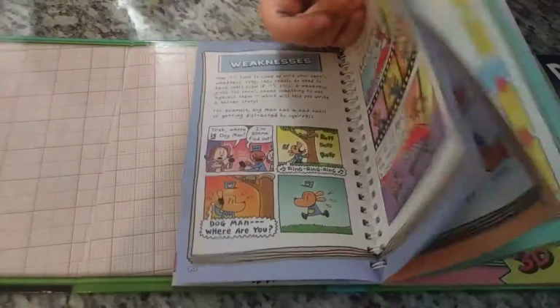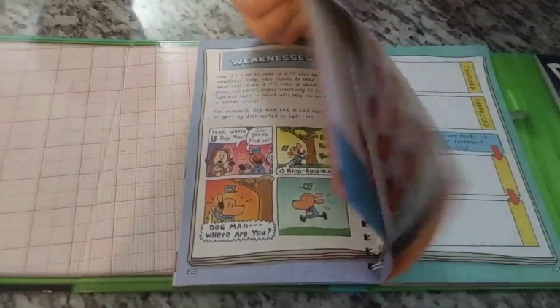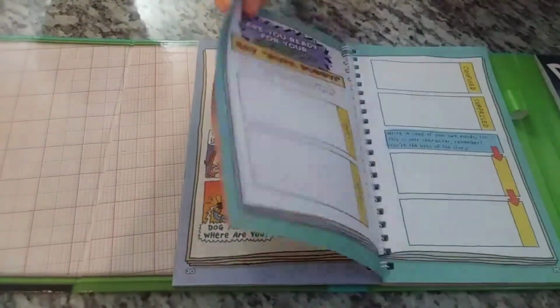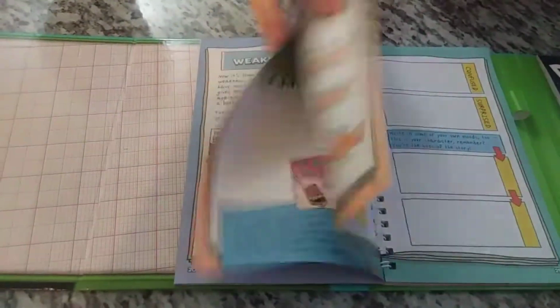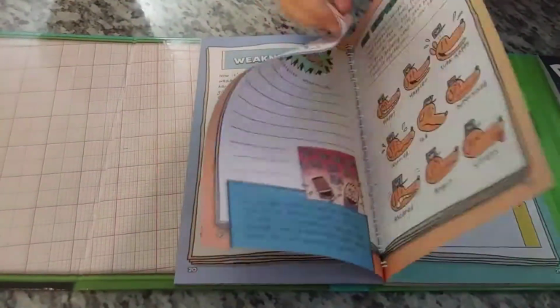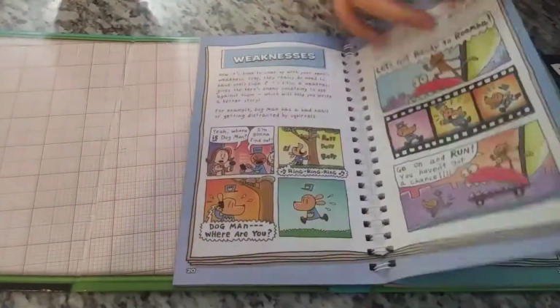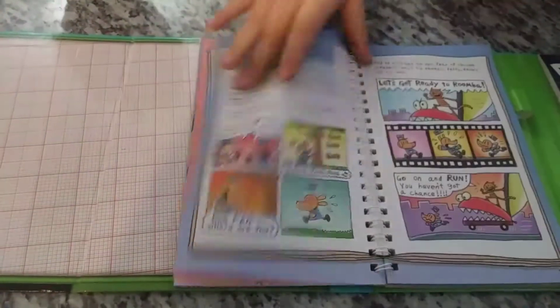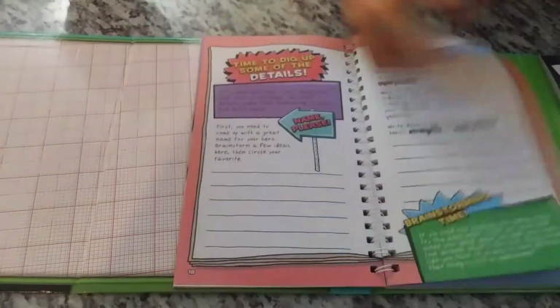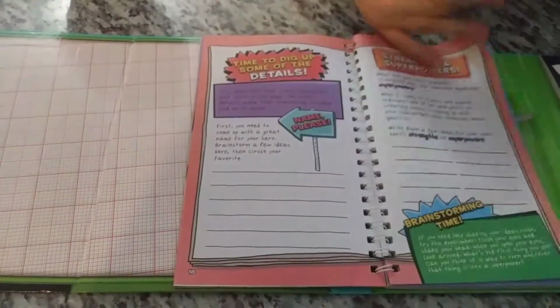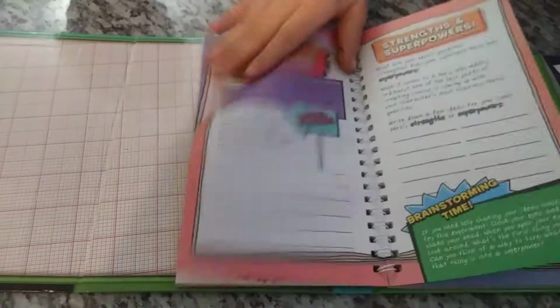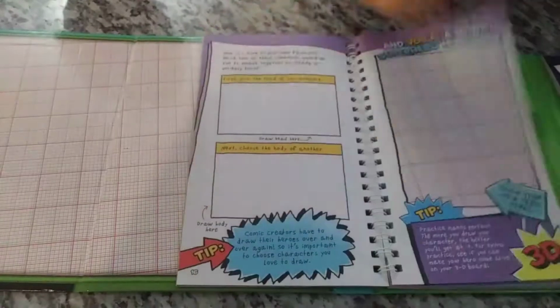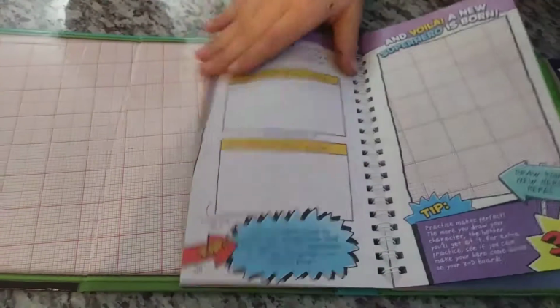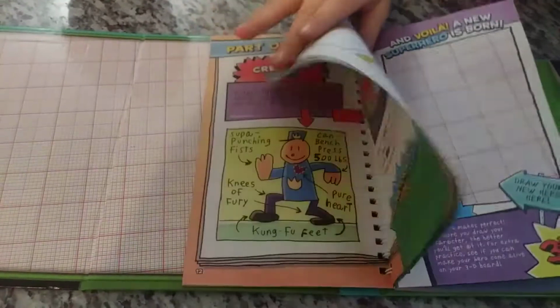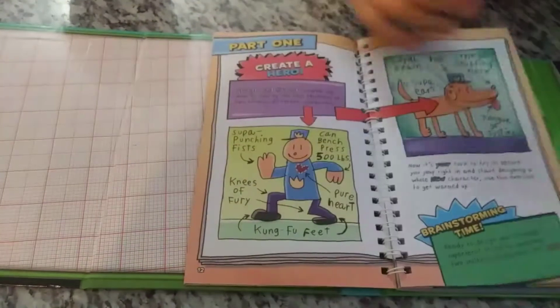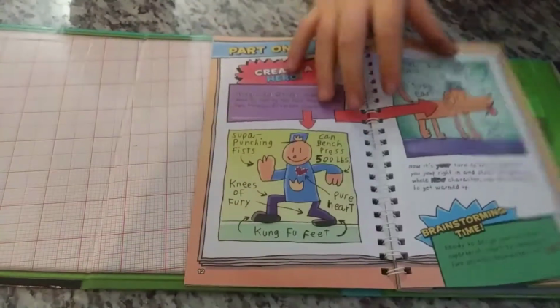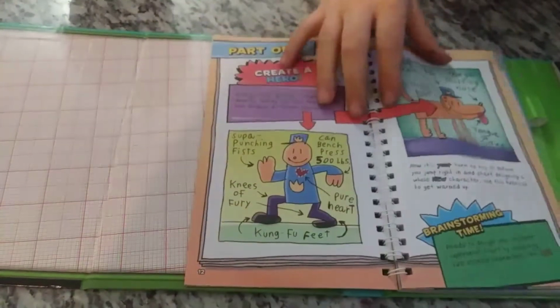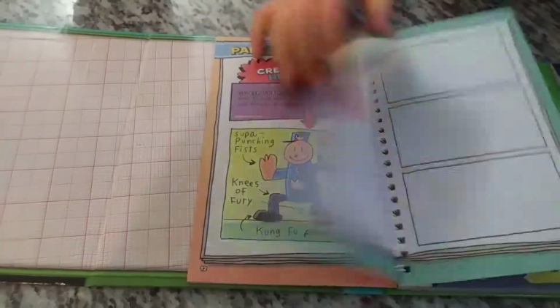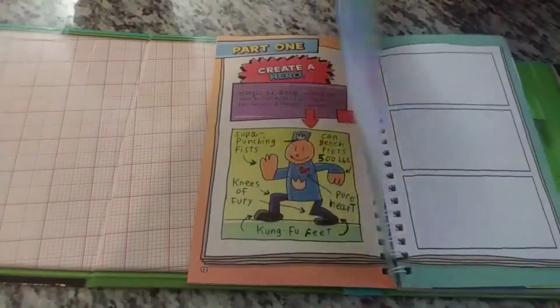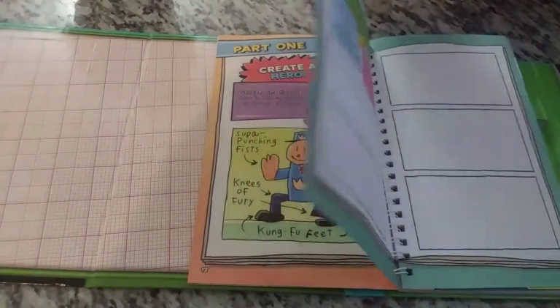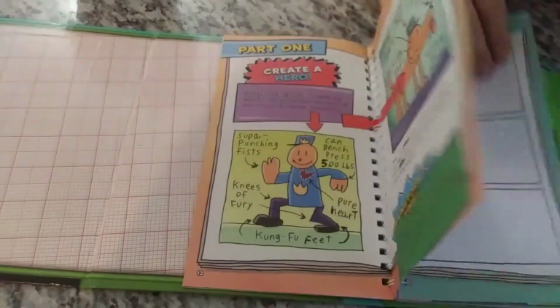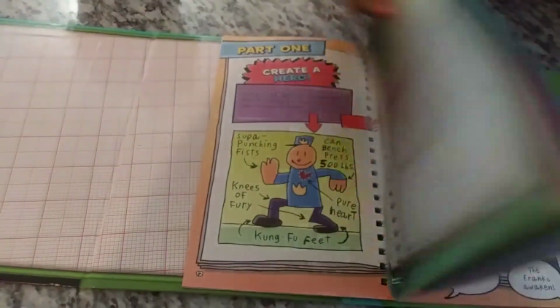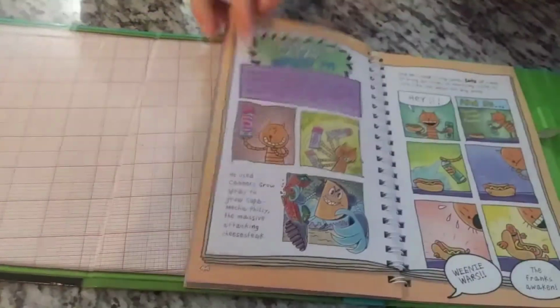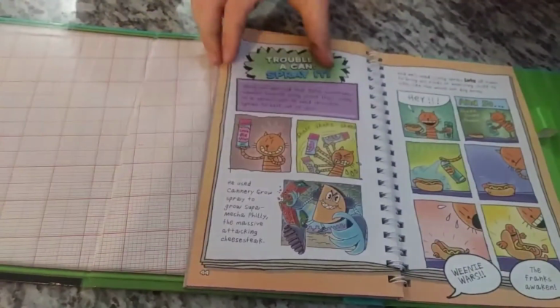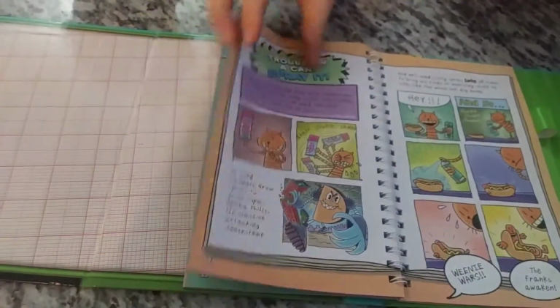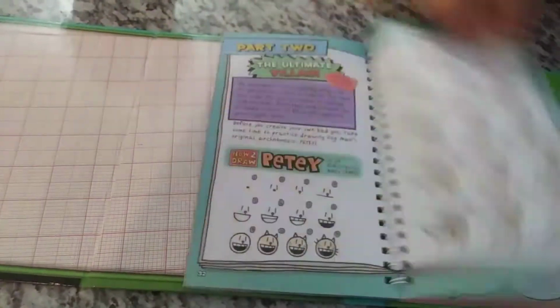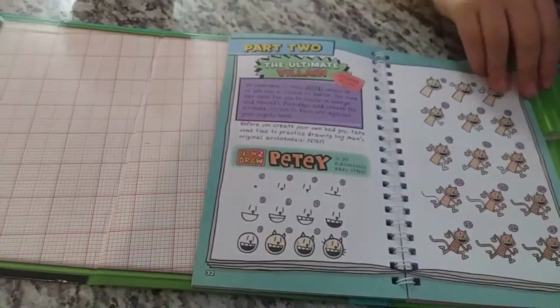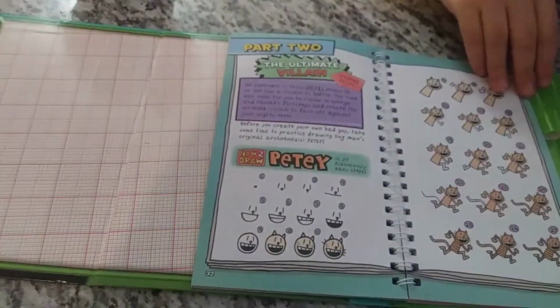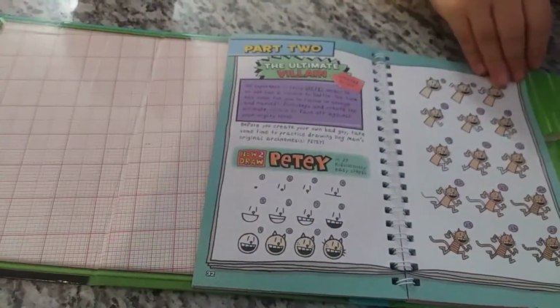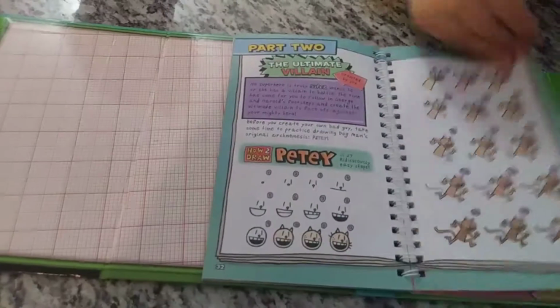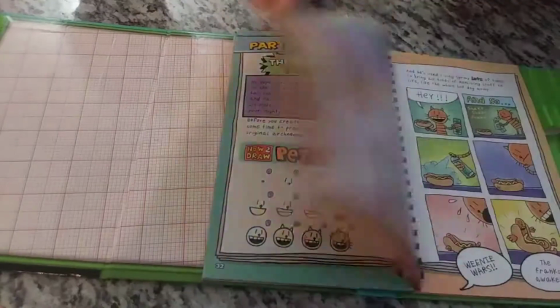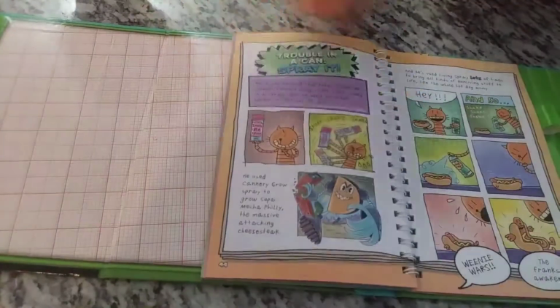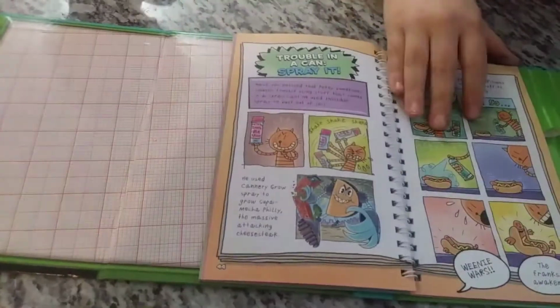Where is that how-to draw Dogman? Mommy, this is not good. Alright, more Petey.